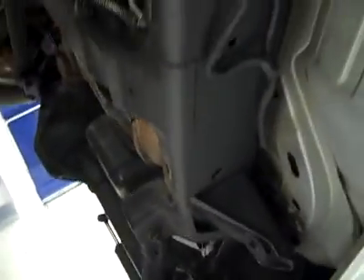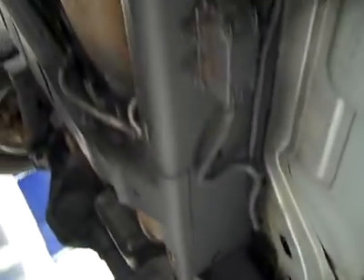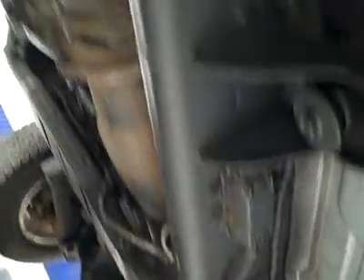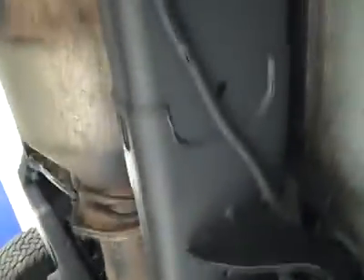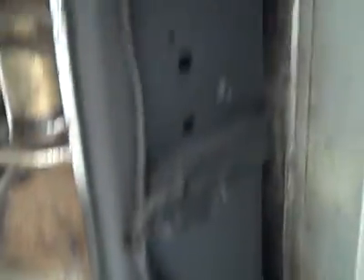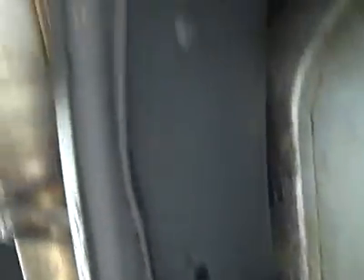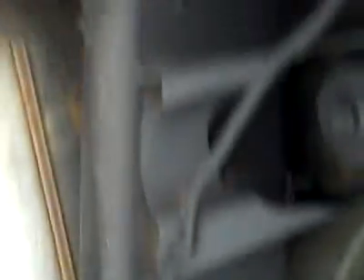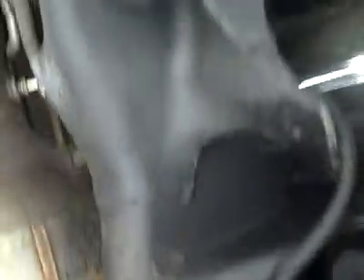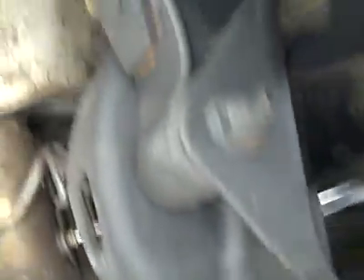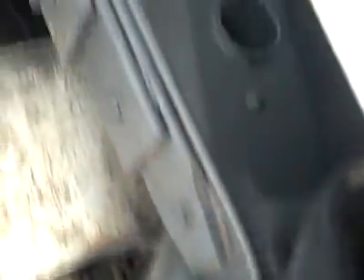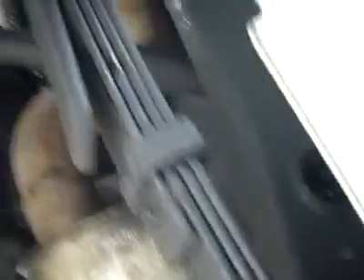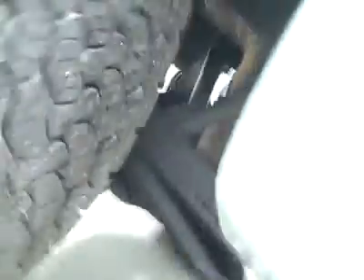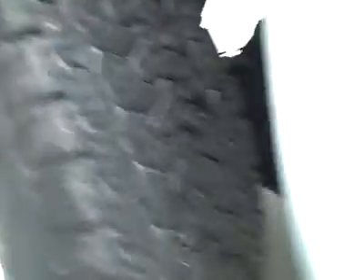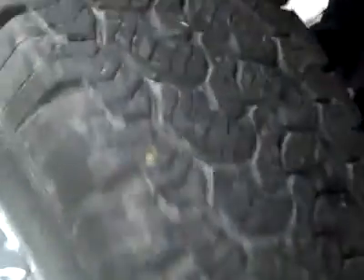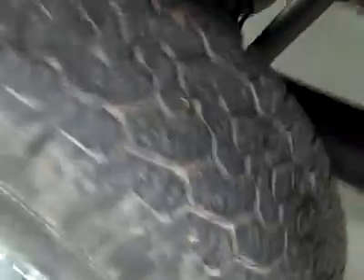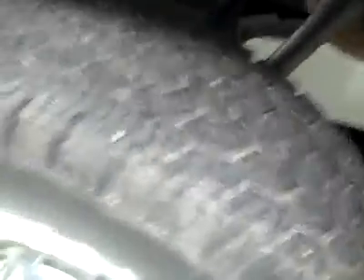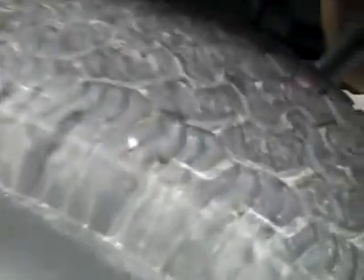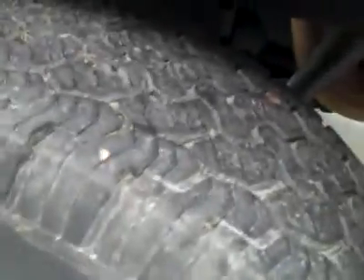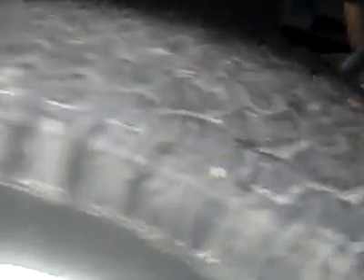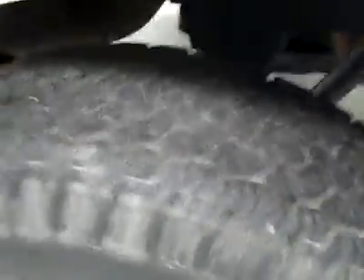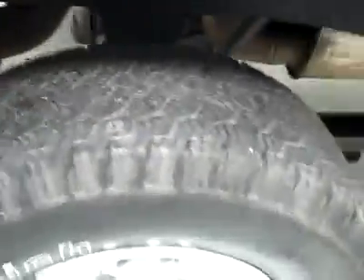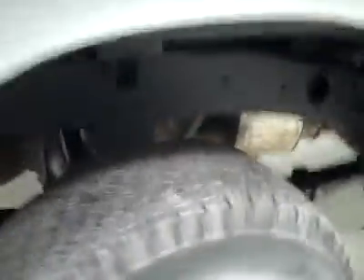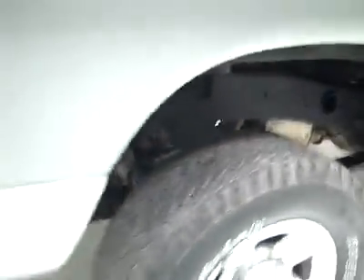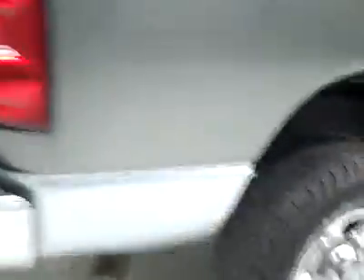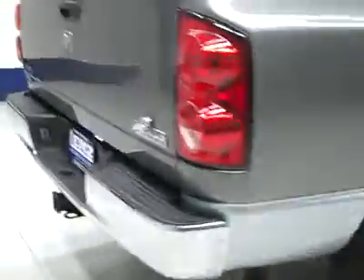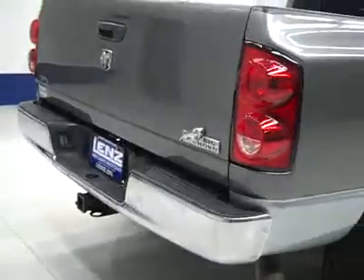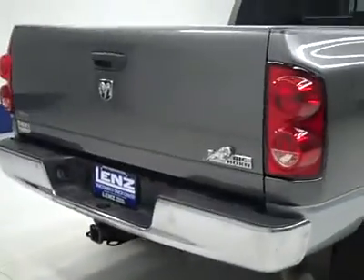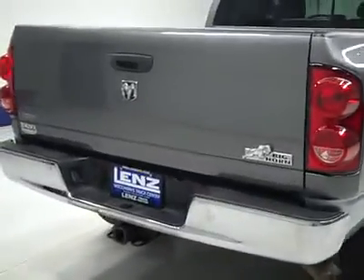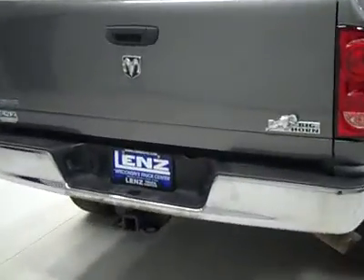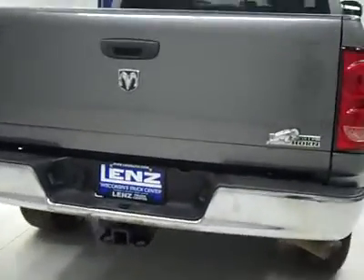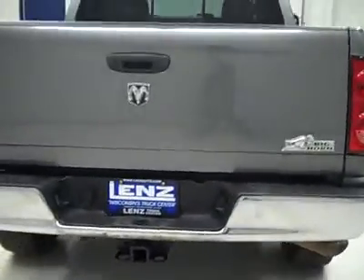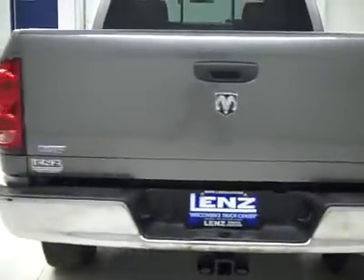Paint looks great, and underneath, the frame and underbody are very clean all the way back — I don't see any rust or corrosion peeking through the undercoating at all. Rear tires have probably closer to 65% of the tread. Around back, the rear bumper and tailgate are in good shape as well.